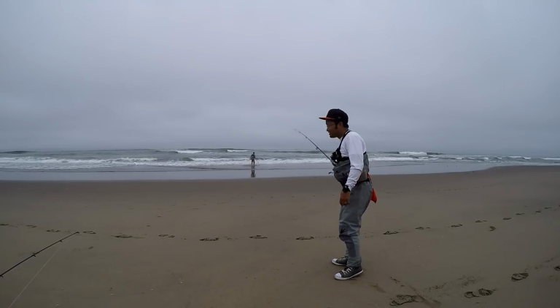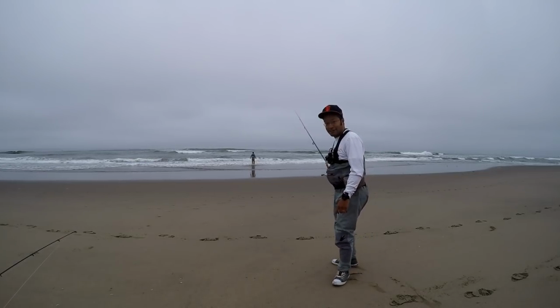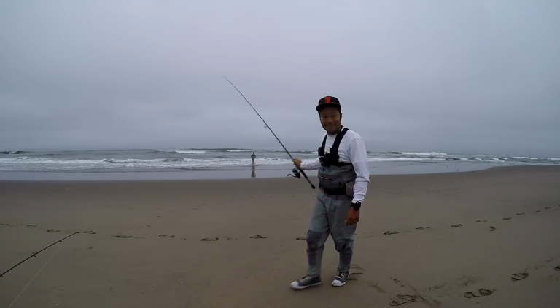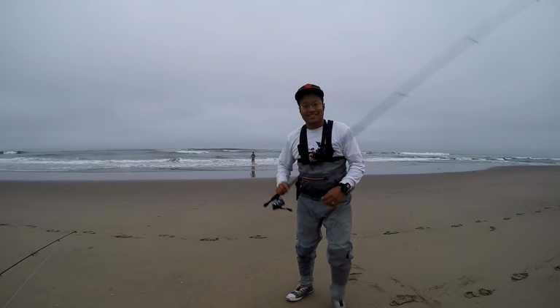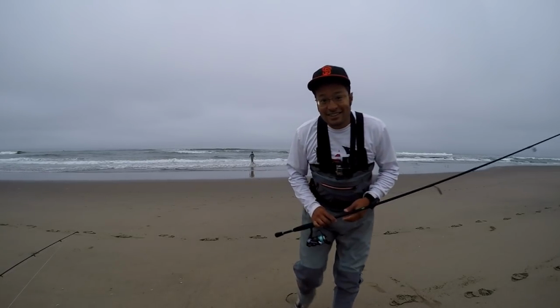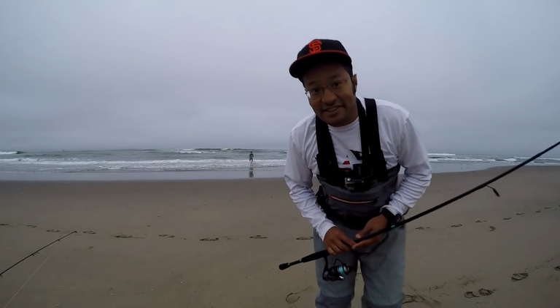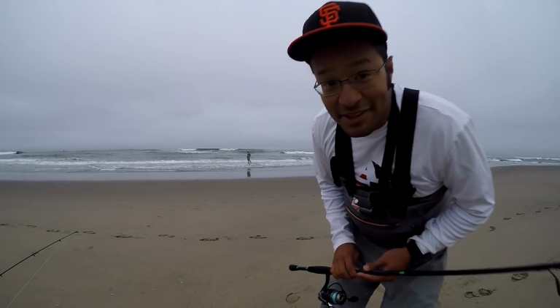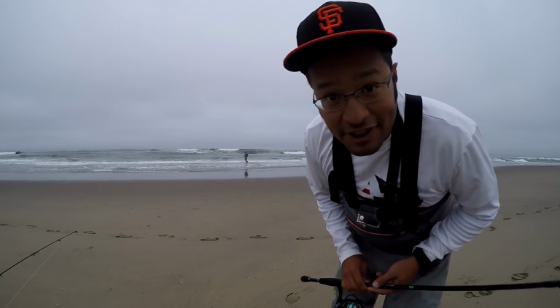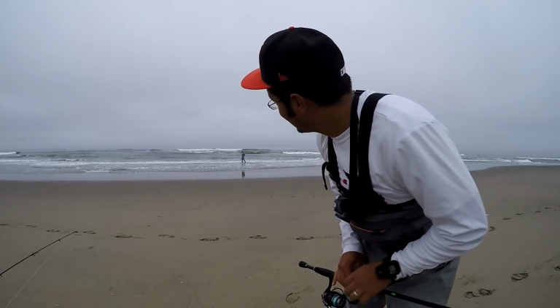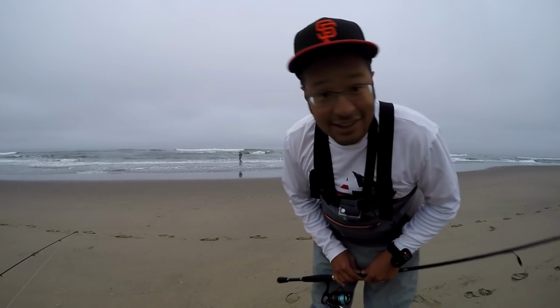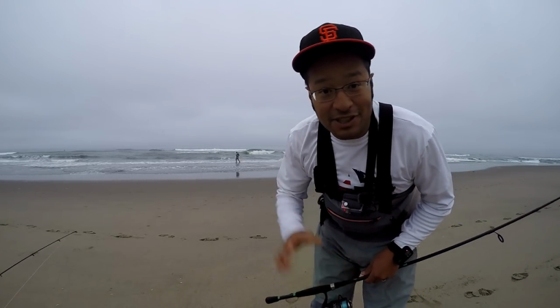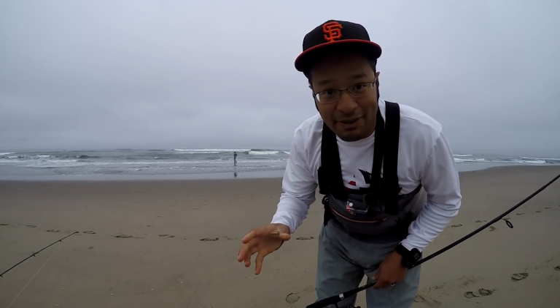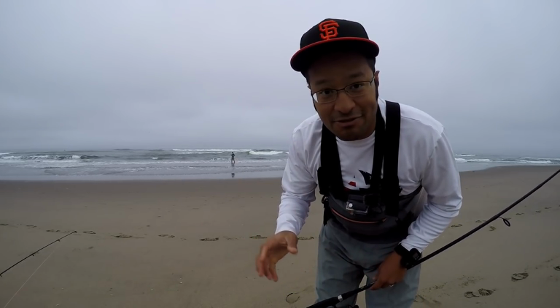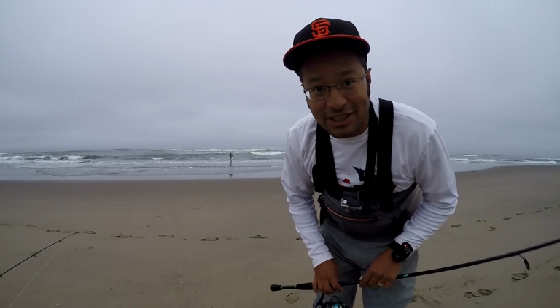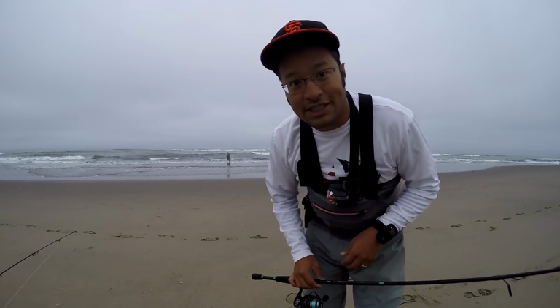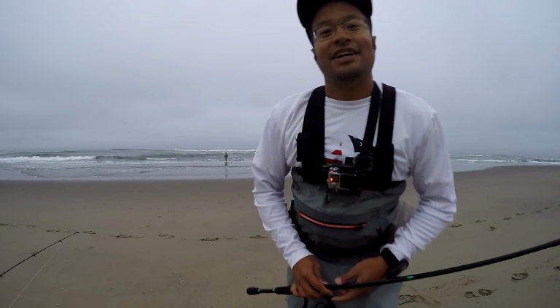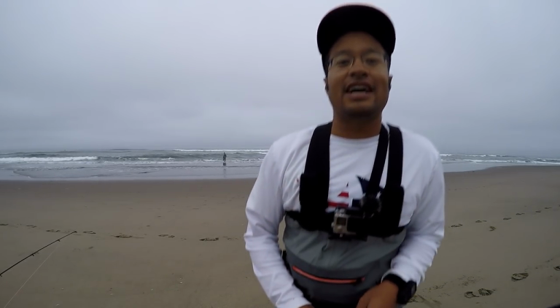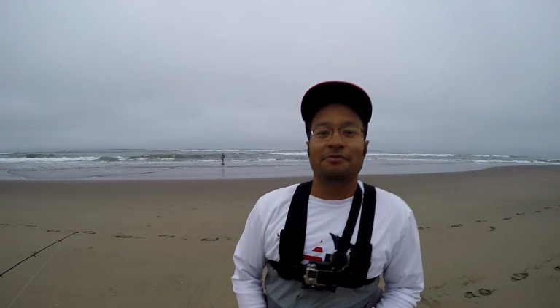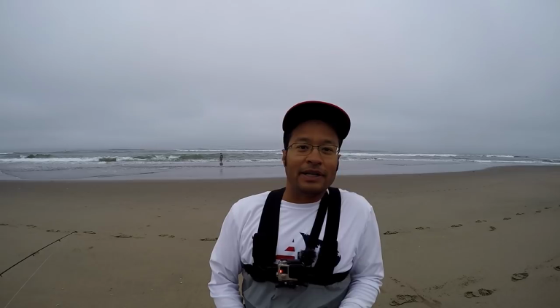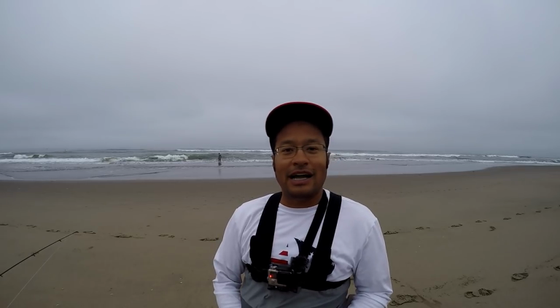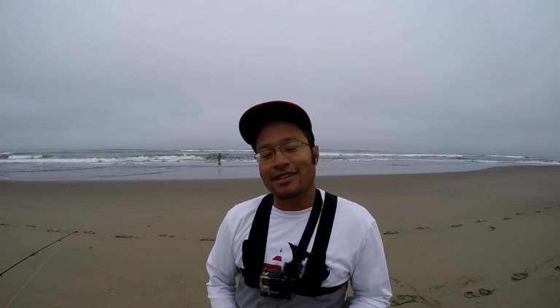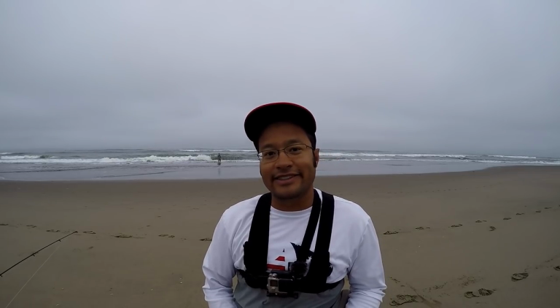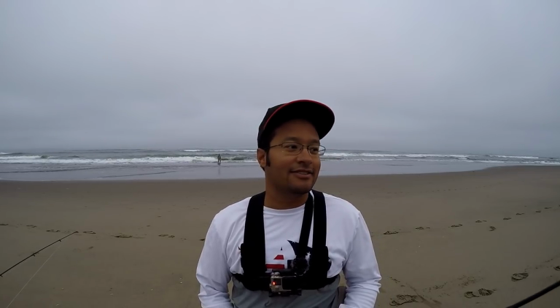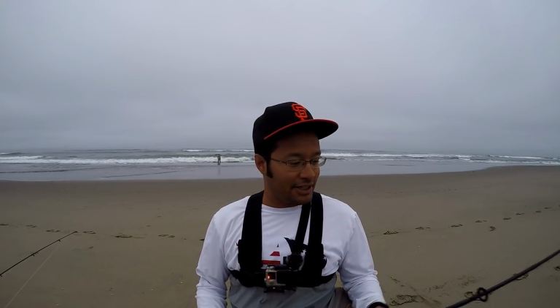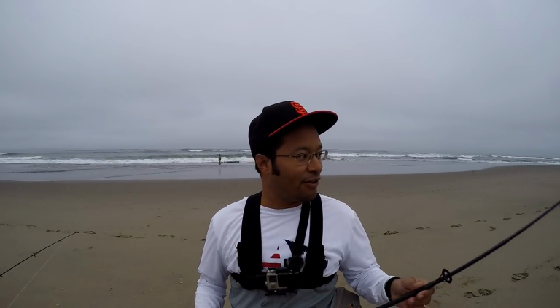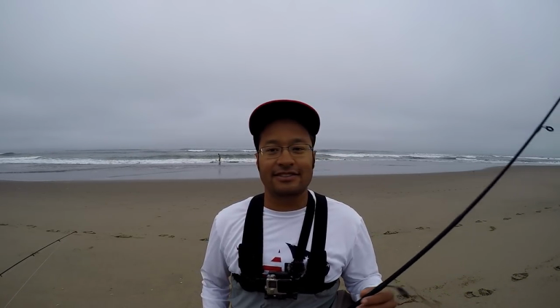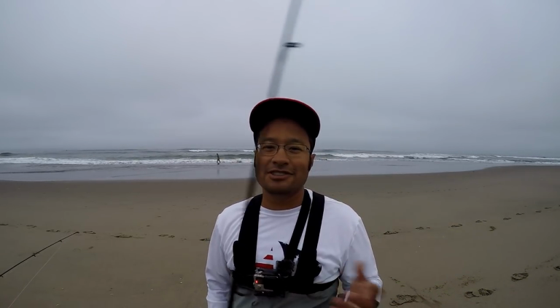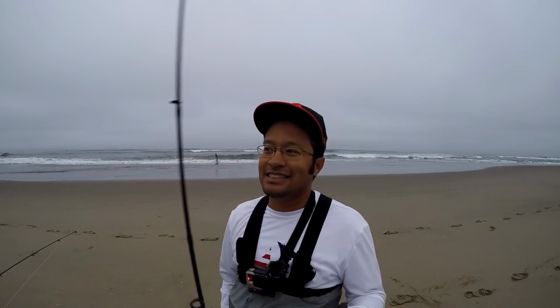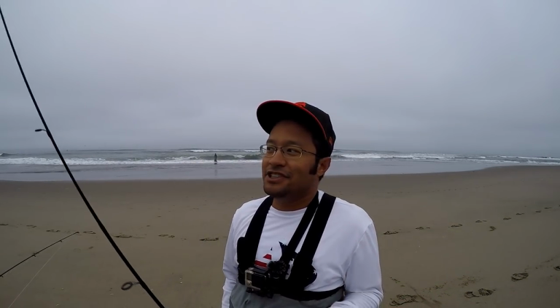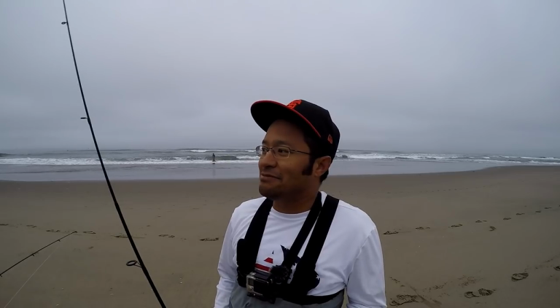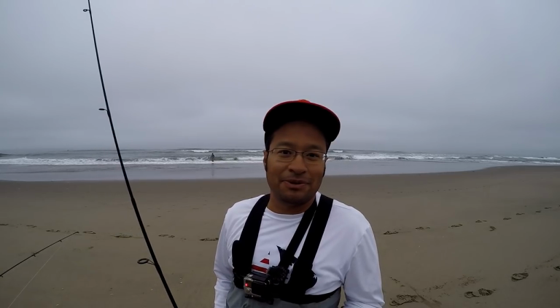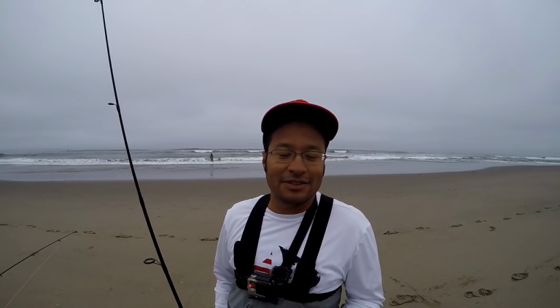That guy right there — he's the ticket to the big fish. To catch big fish you really don't need too much. I know a lot of guys make a big deal about having the latest and greatest gear and all the fancy stuff, but really fishing can be simple, and that's what this video is about today: going really simple.